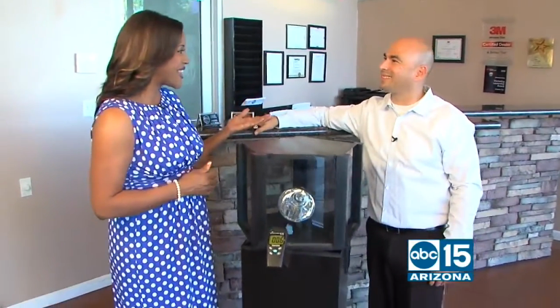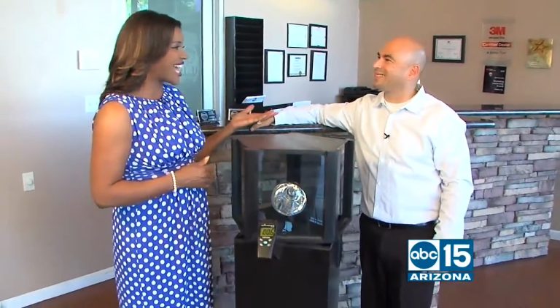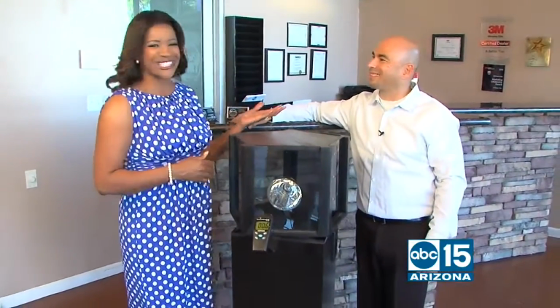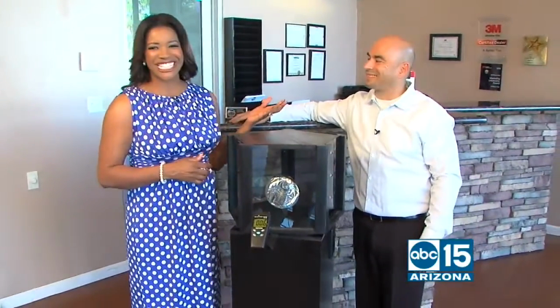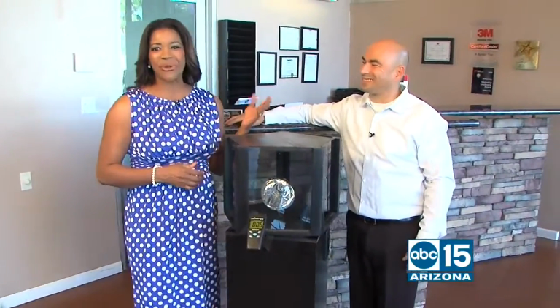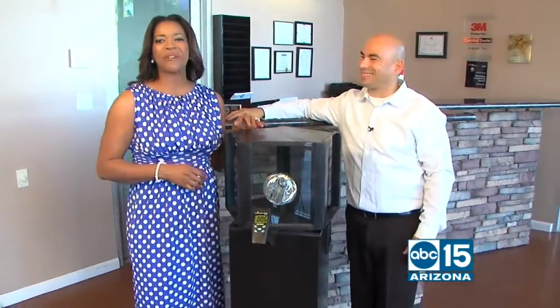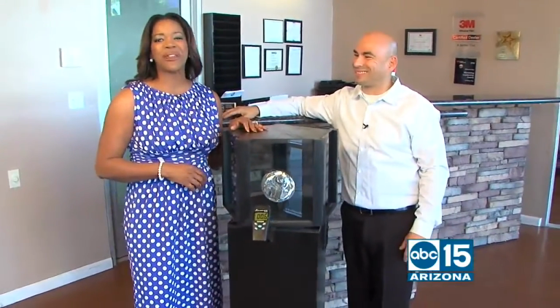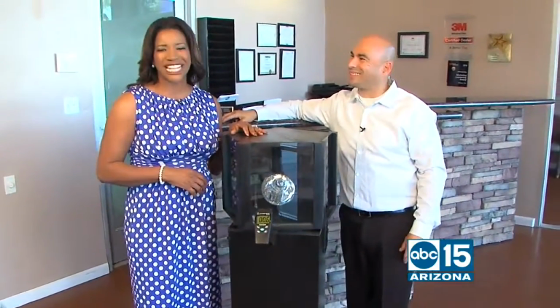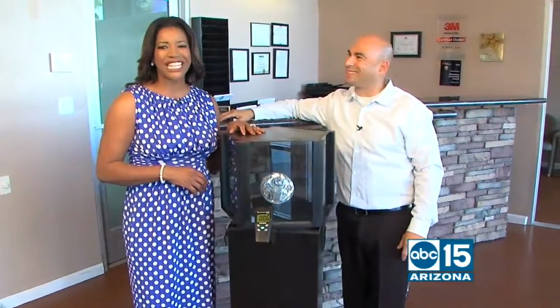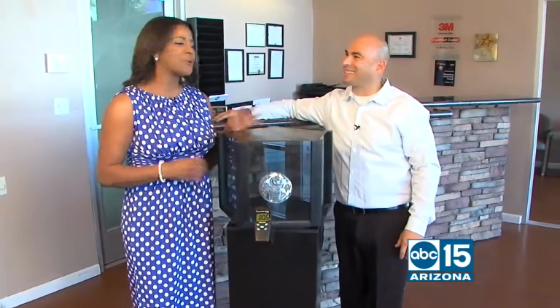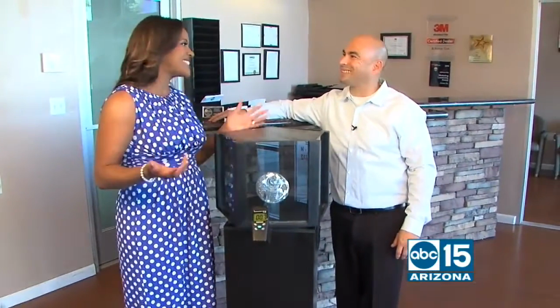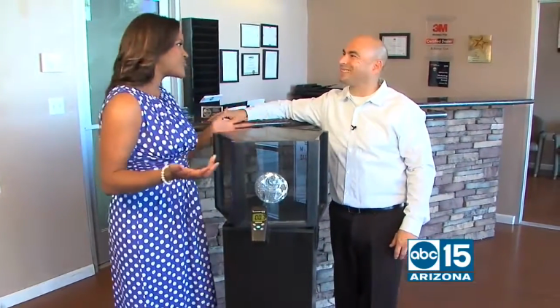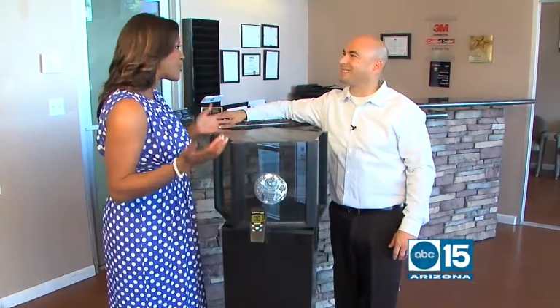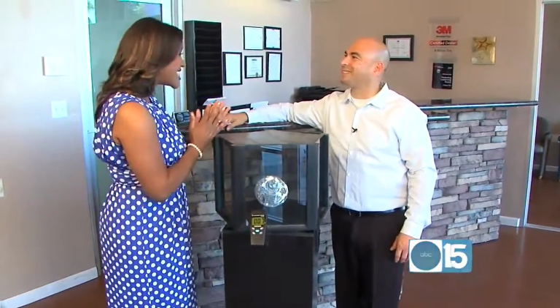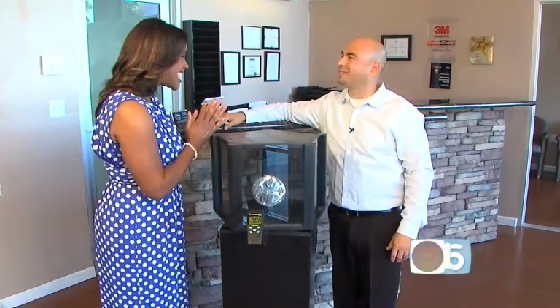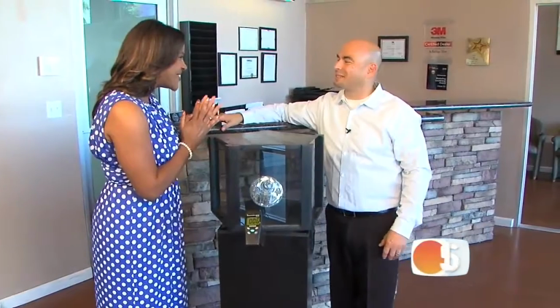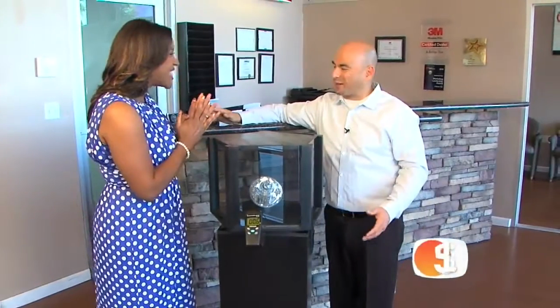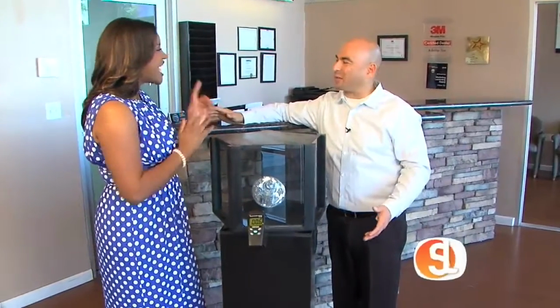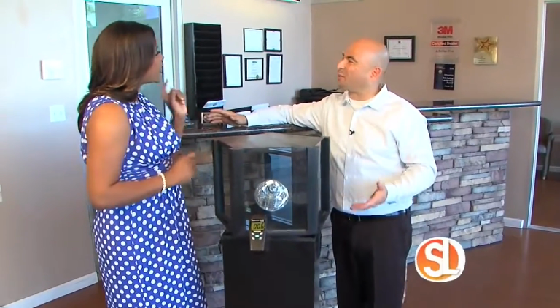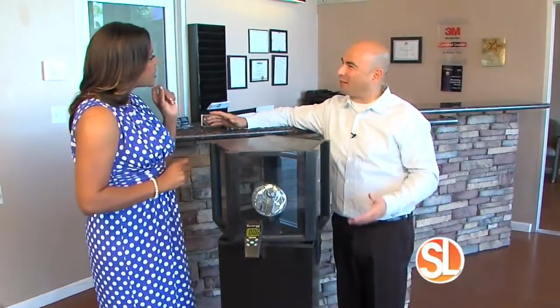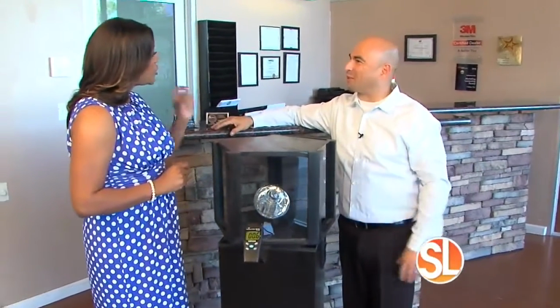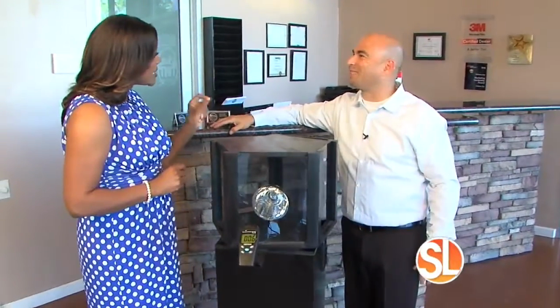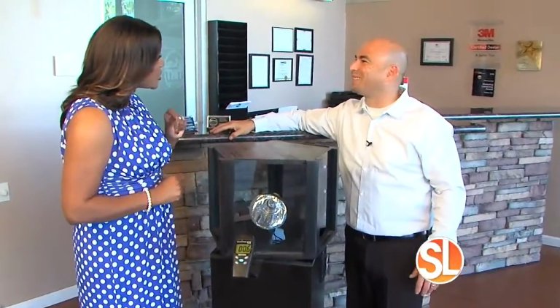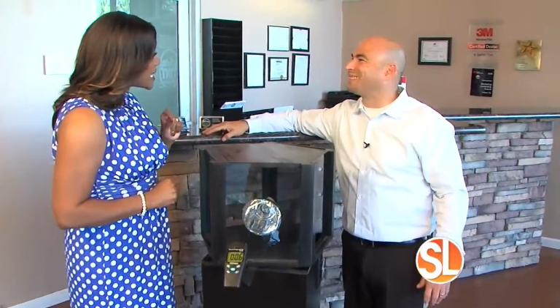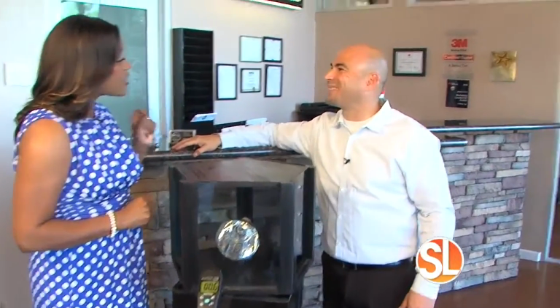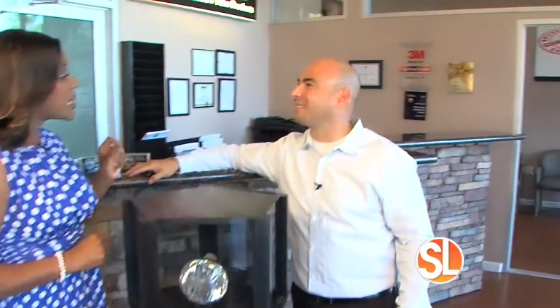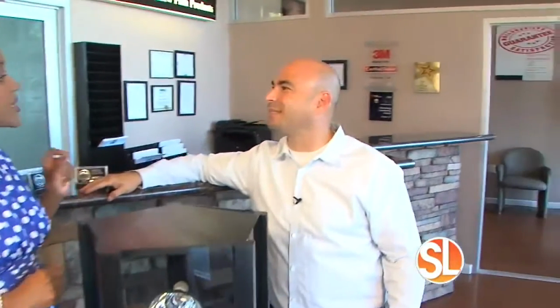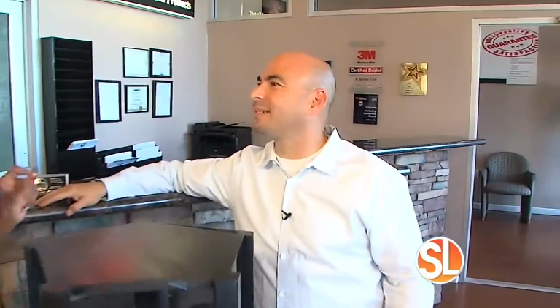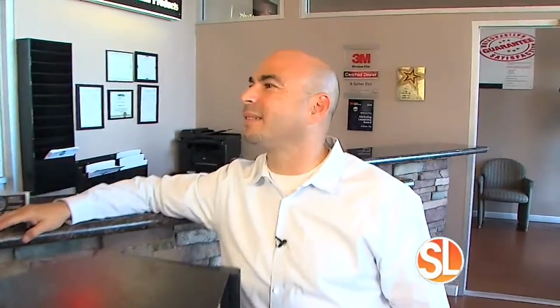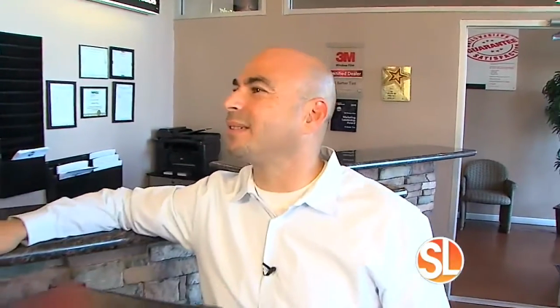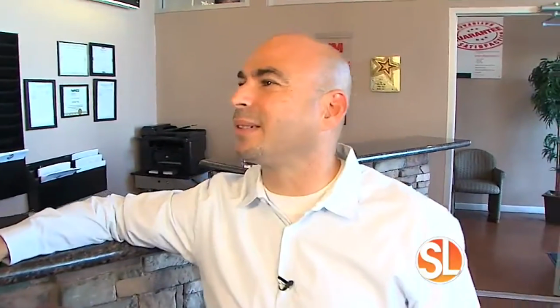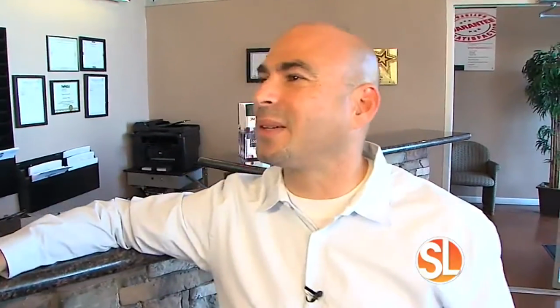This is Eric Geisler. He's the owner of A Better Tint in Gilbert. We're inside your showroom — great to see you. Thanks for coming out. You guys specialize in 3M prestige film. How does it work?